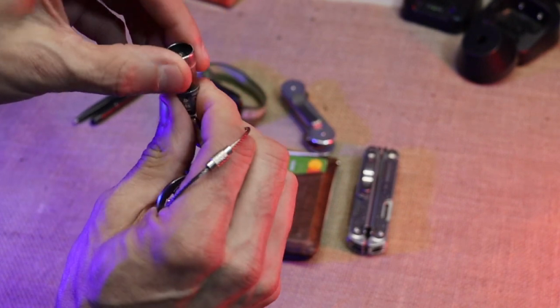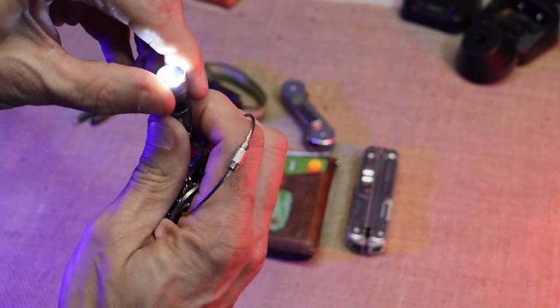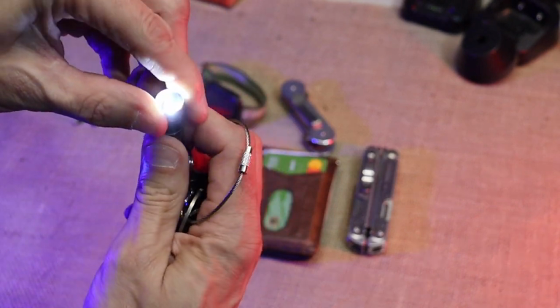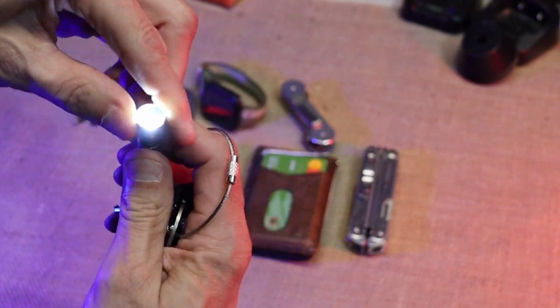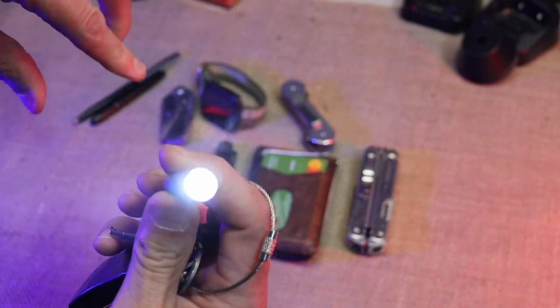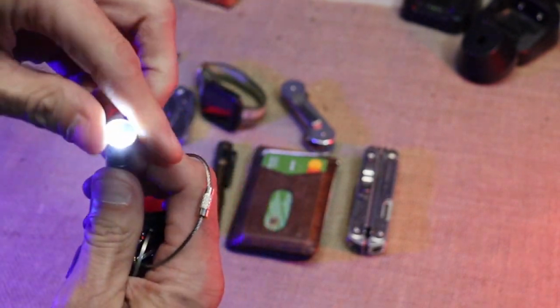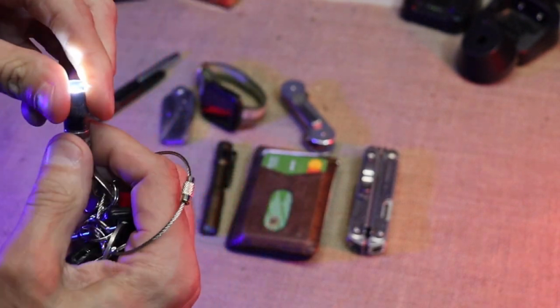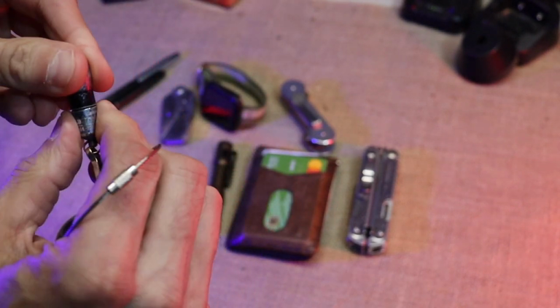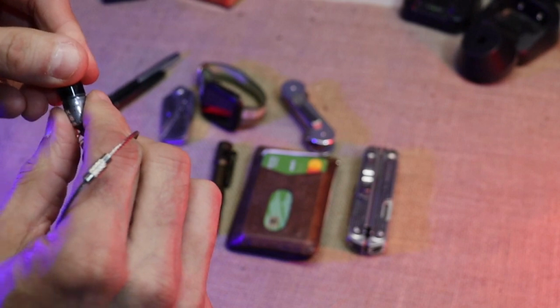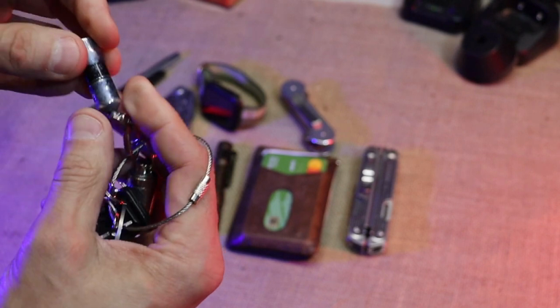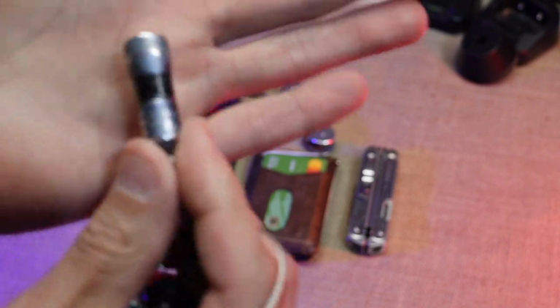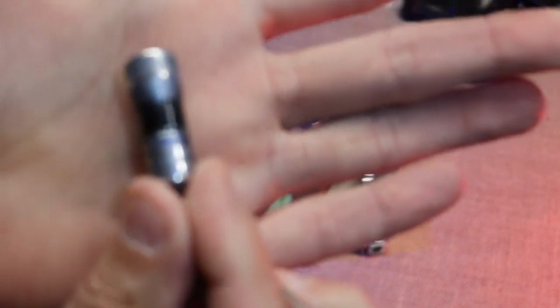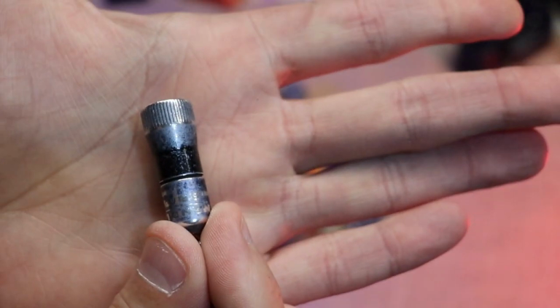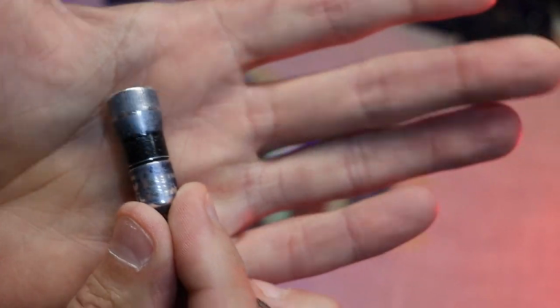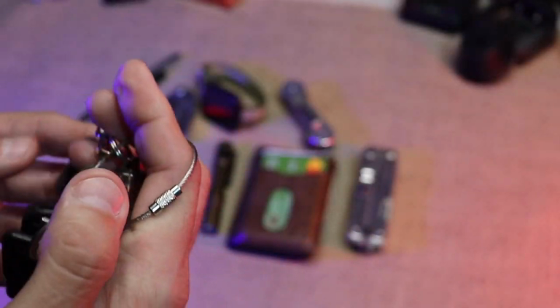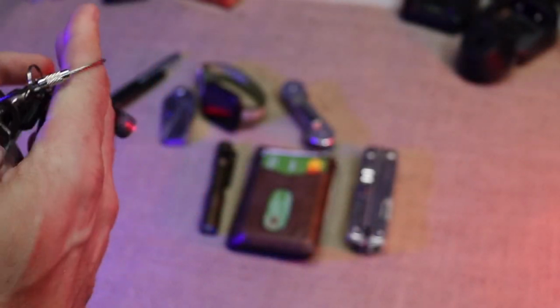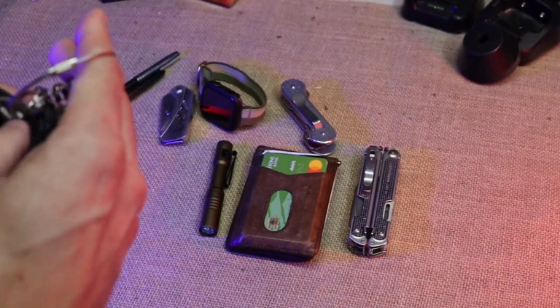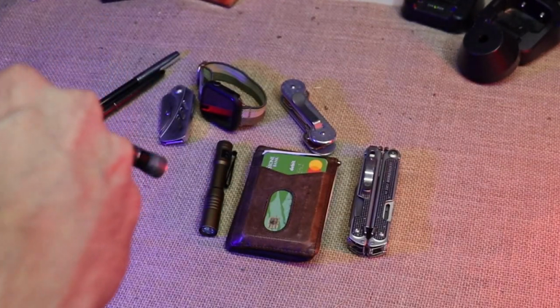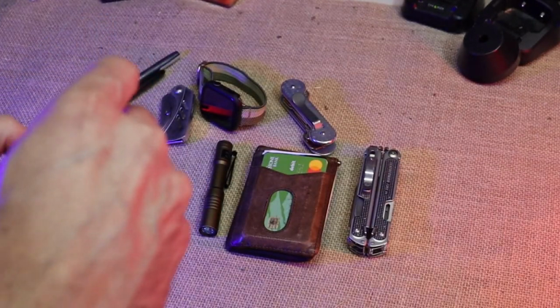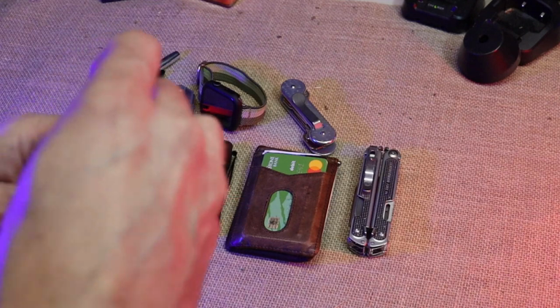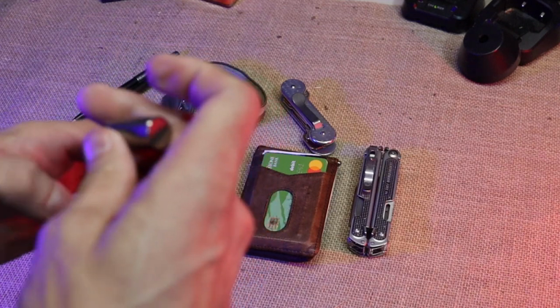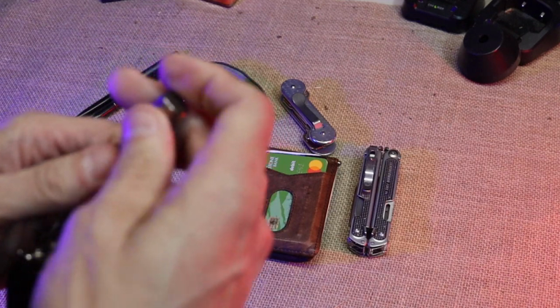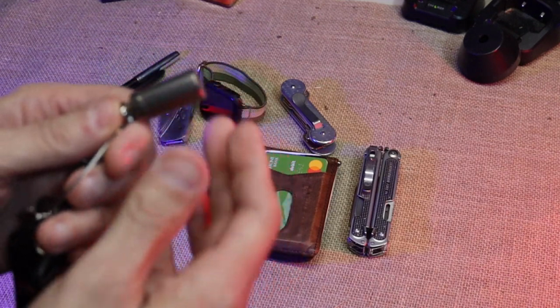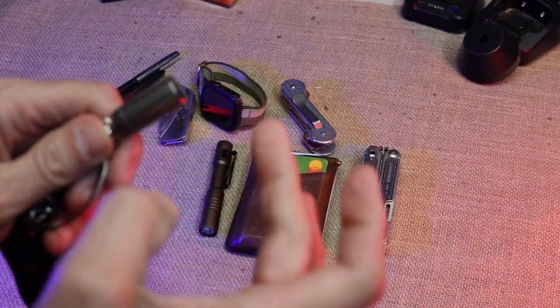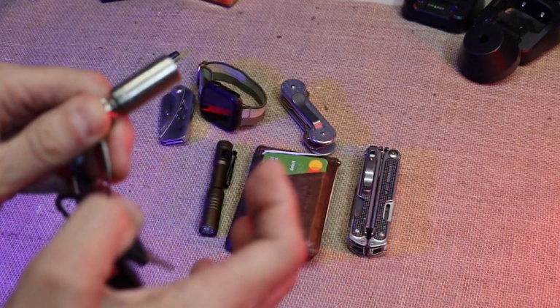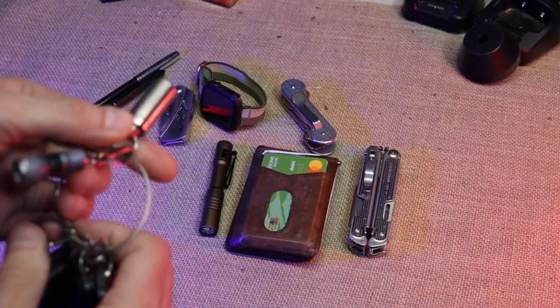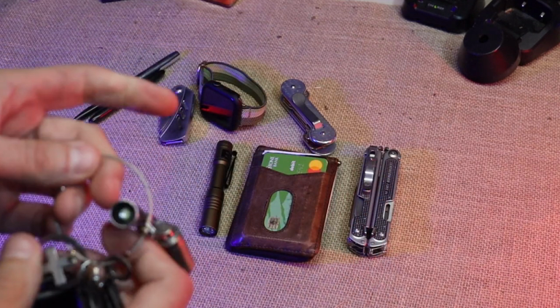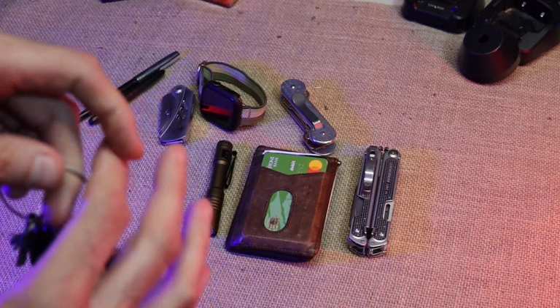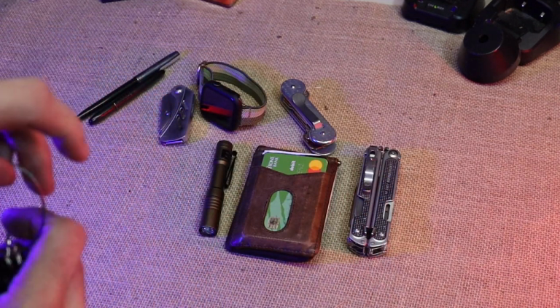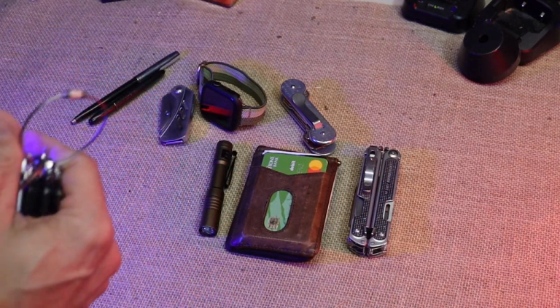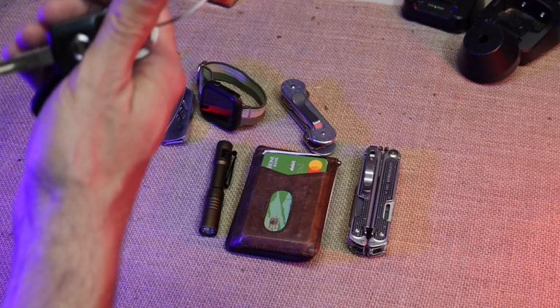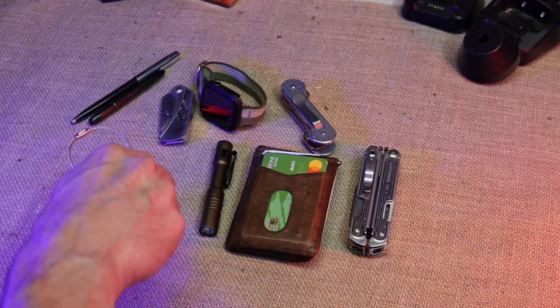Then my truck keys — I keep these on me at all times, and I have a Streamlight Microstream on the keychain. It does work. Look at how much wear is on that poor little knife. And then this little container — if I'm going out to dinner I can throw my nighttime pill in there, good to go.